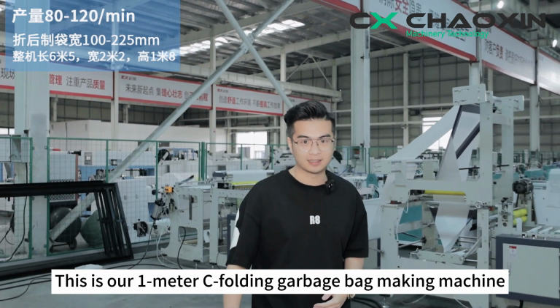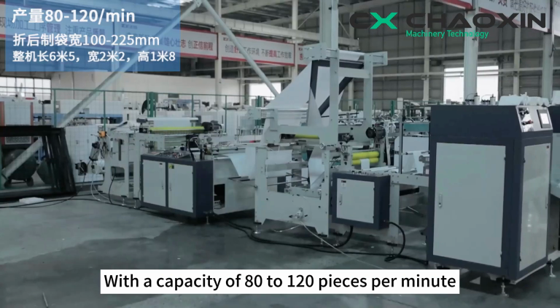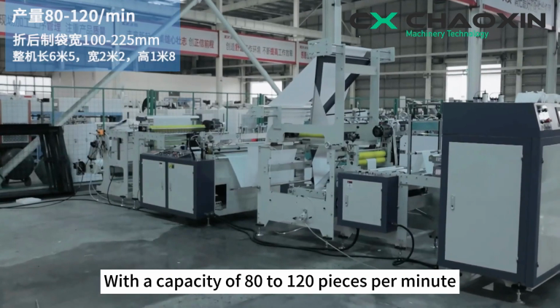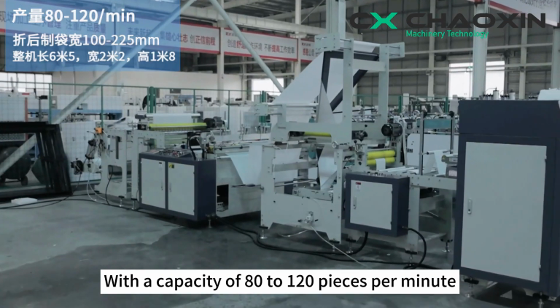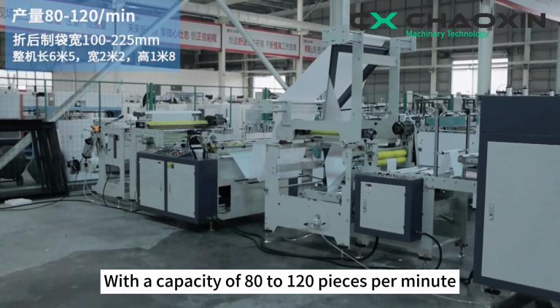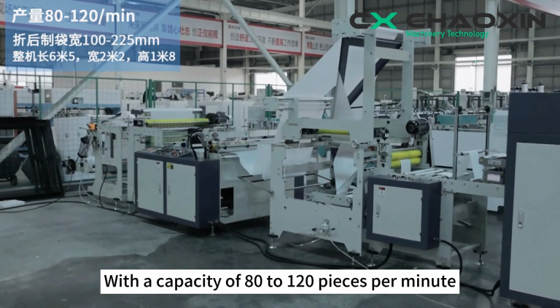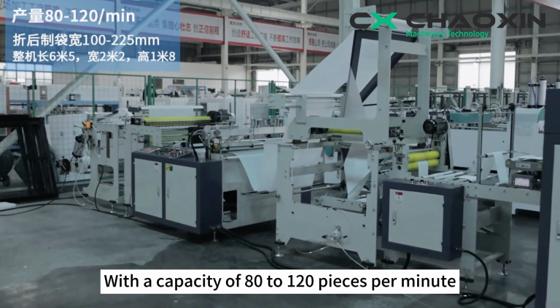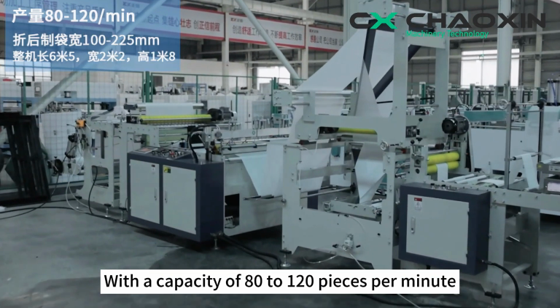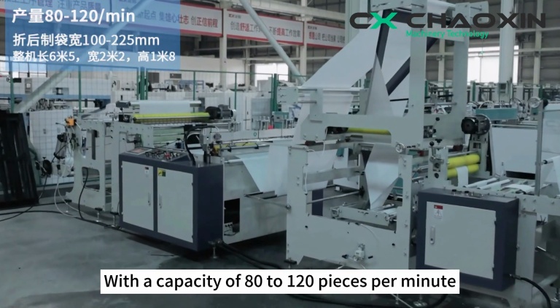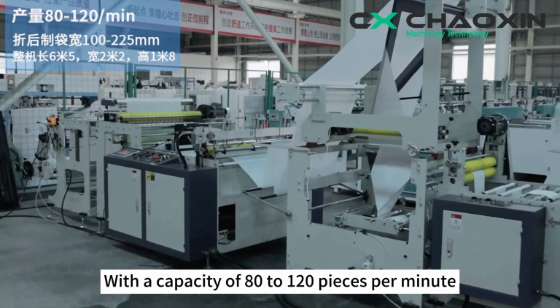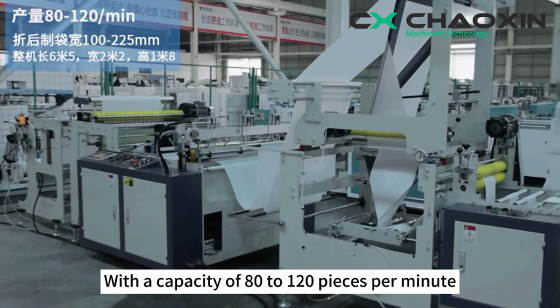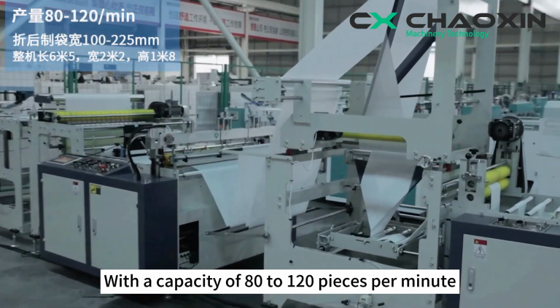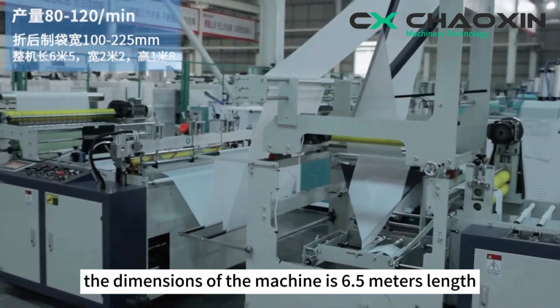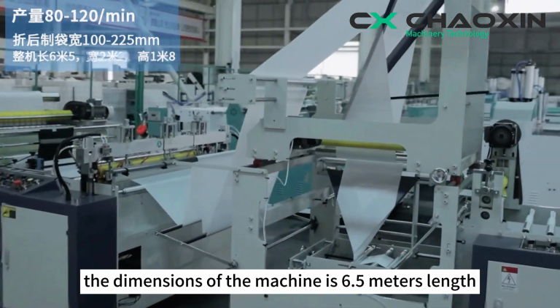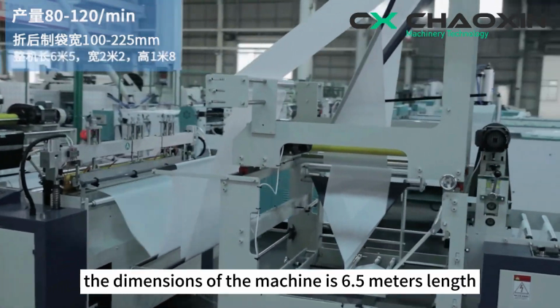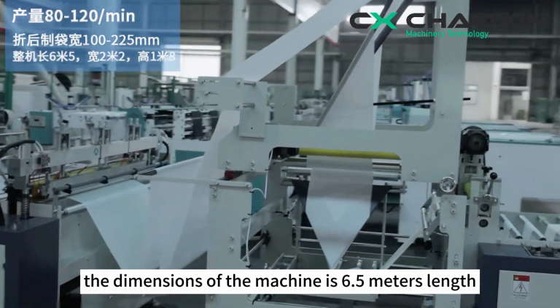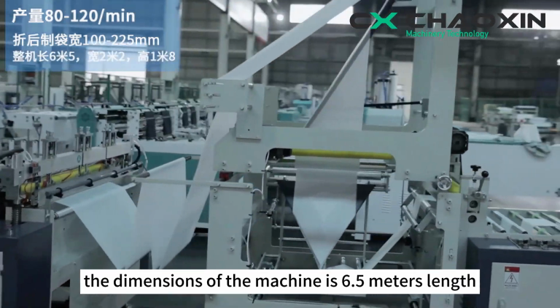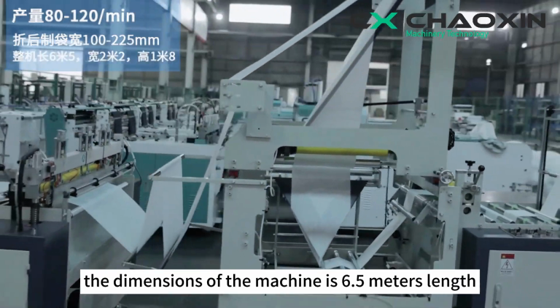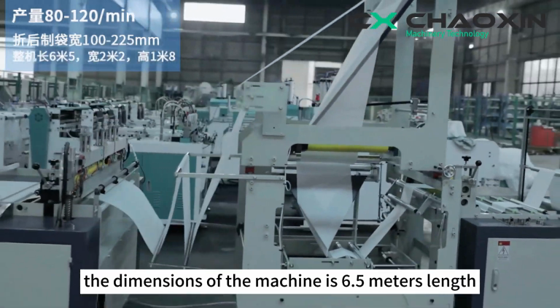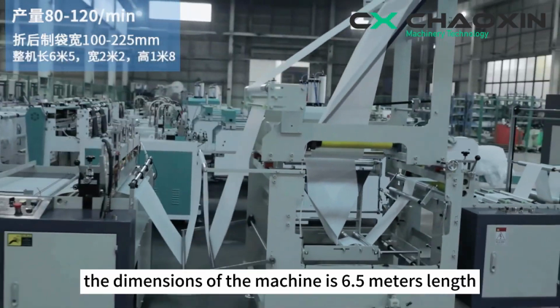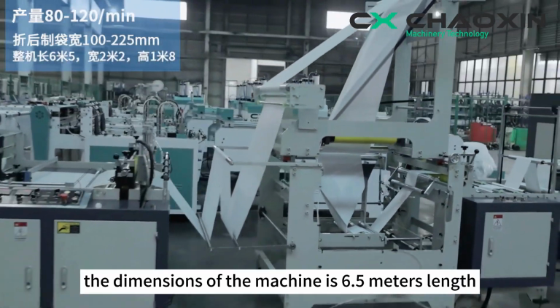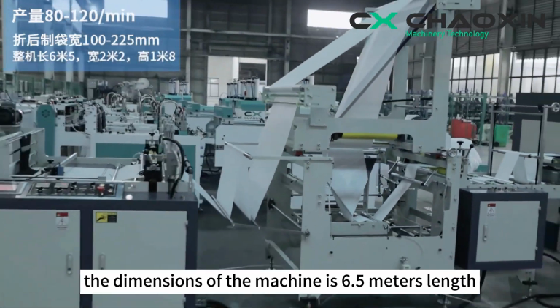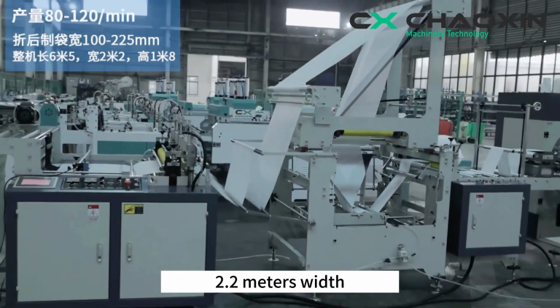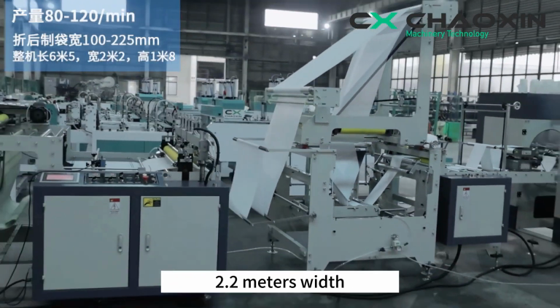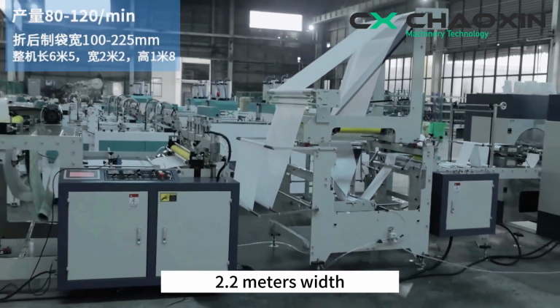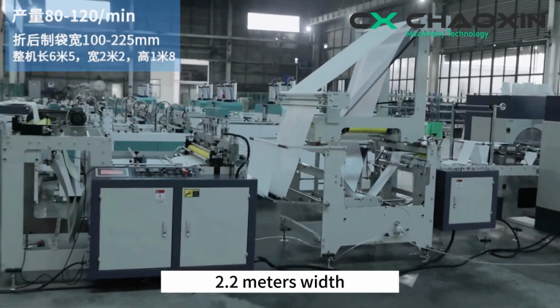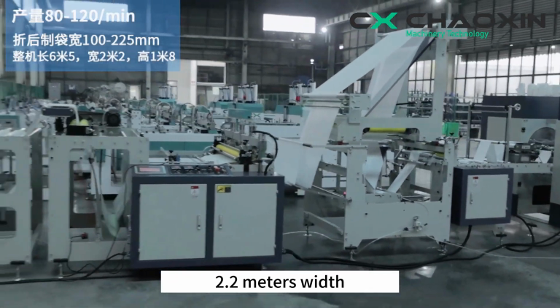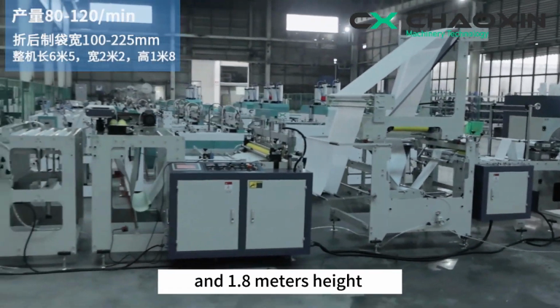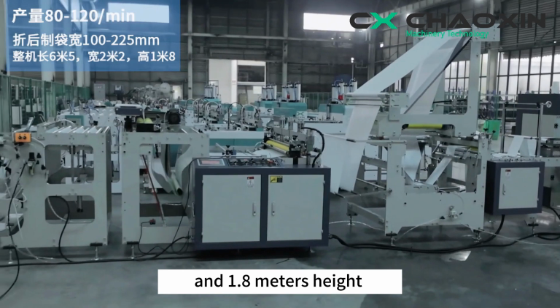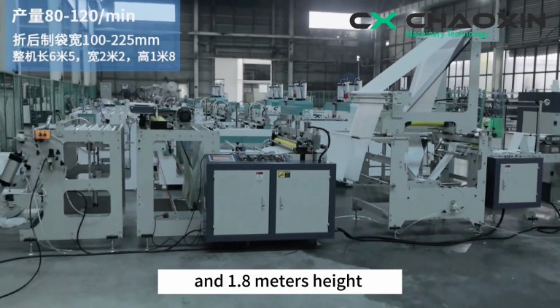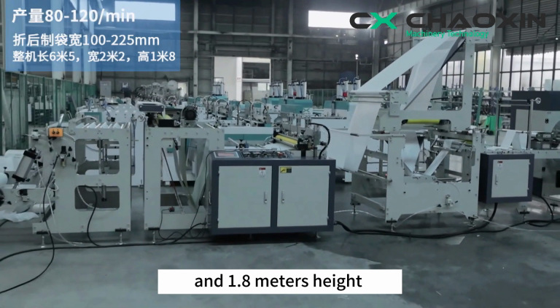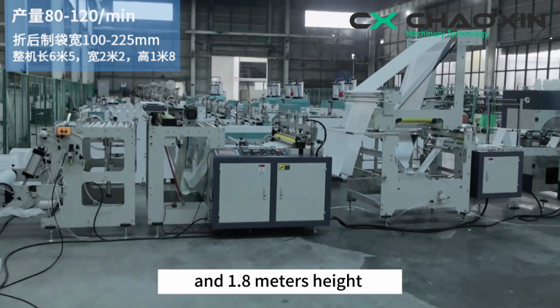With a capacity of 80 to 120 pieces per minute, the dimensions of the machine are 6.5 meters in length, 2.2 meters in width, and 1.8 meters in height.